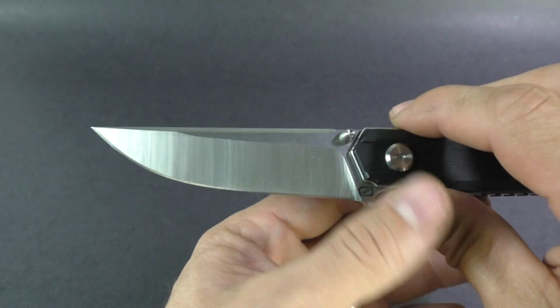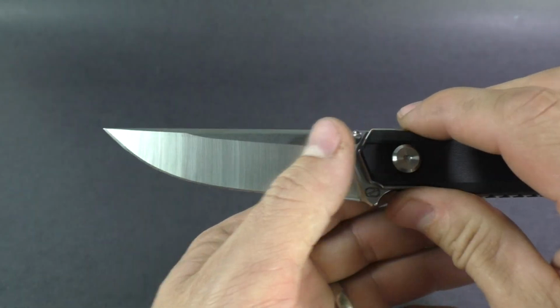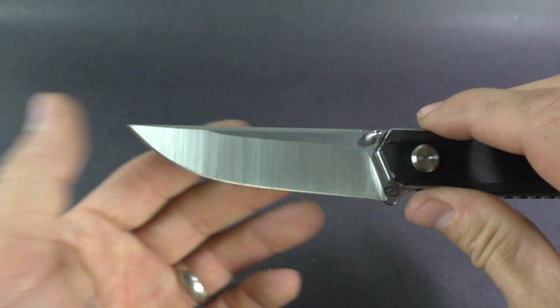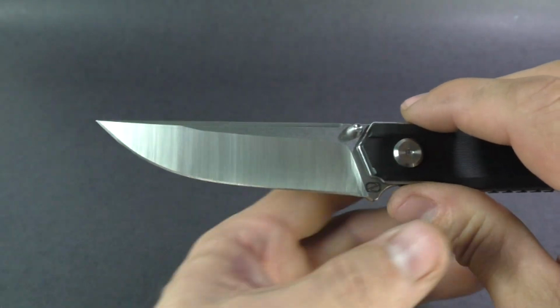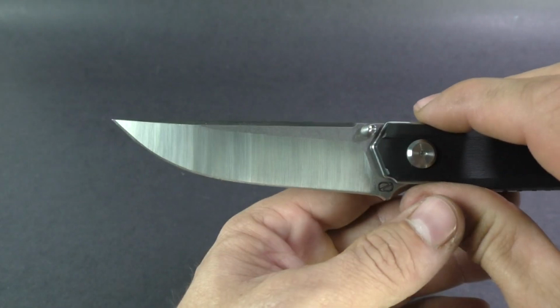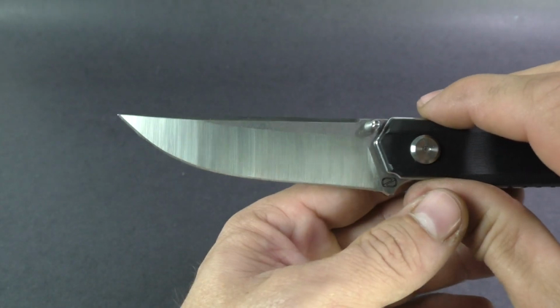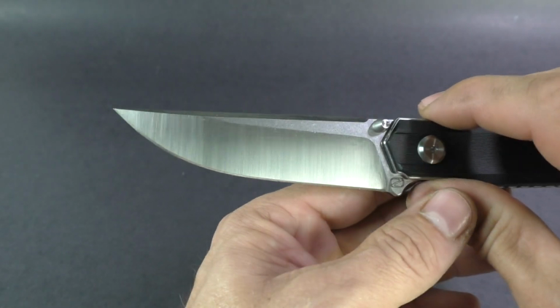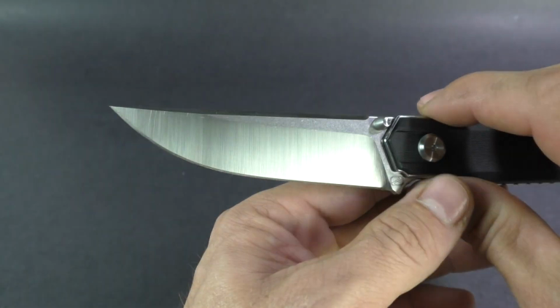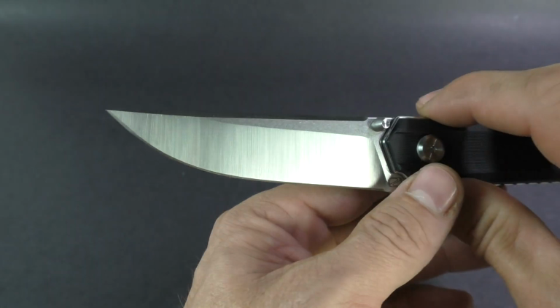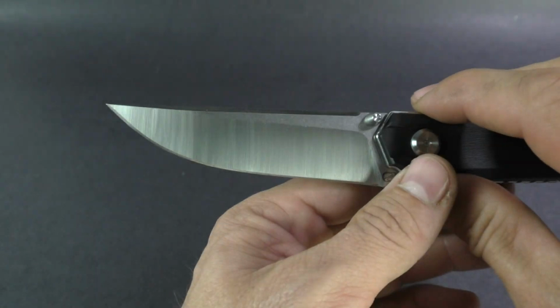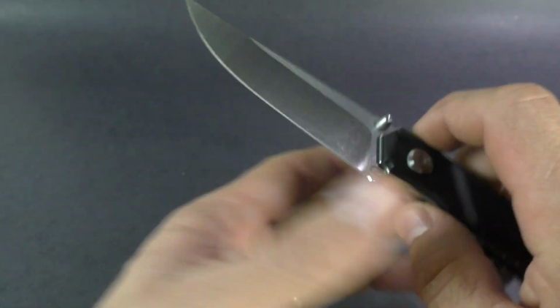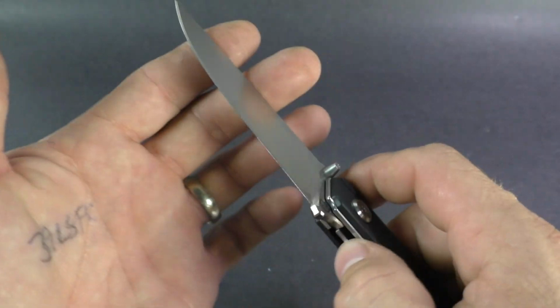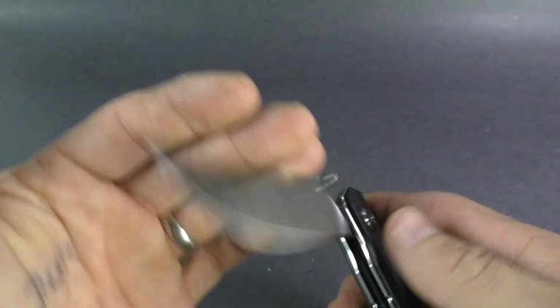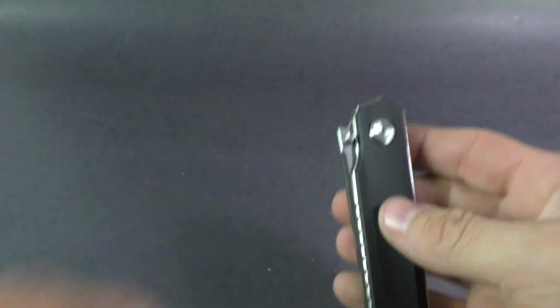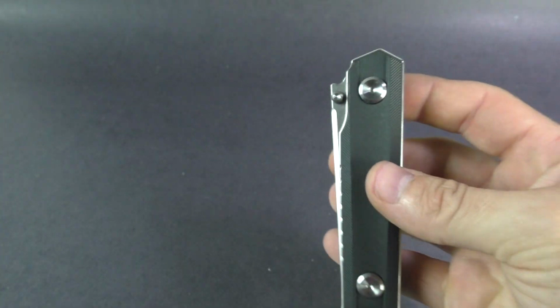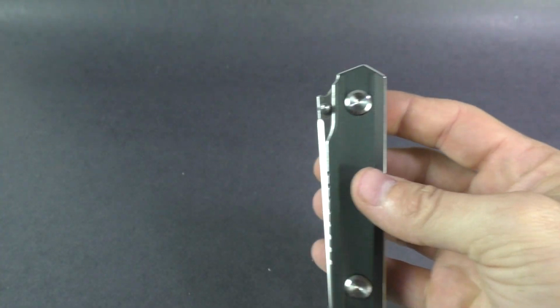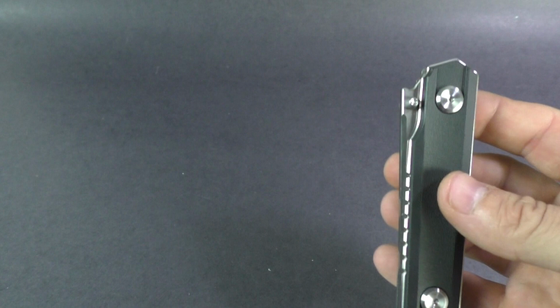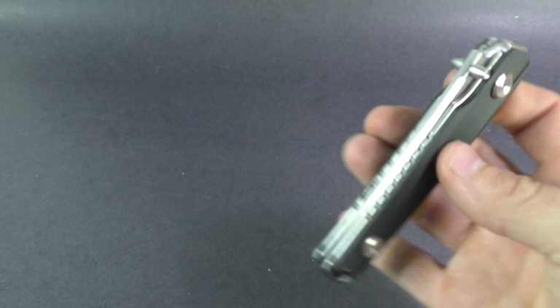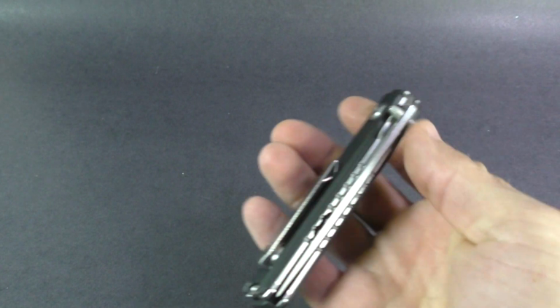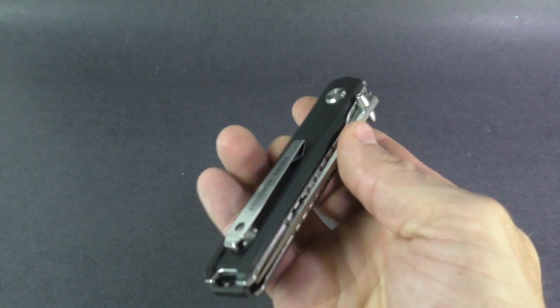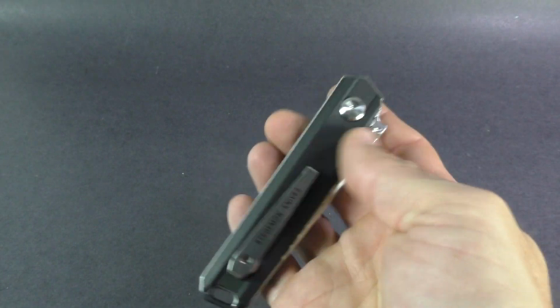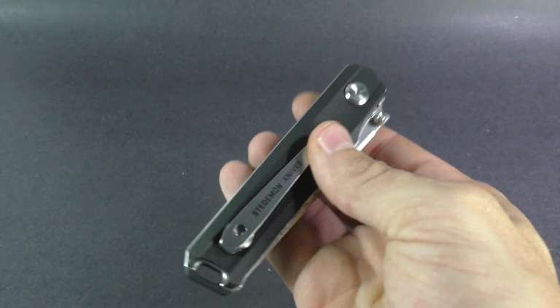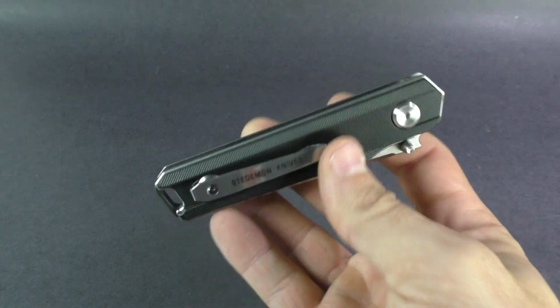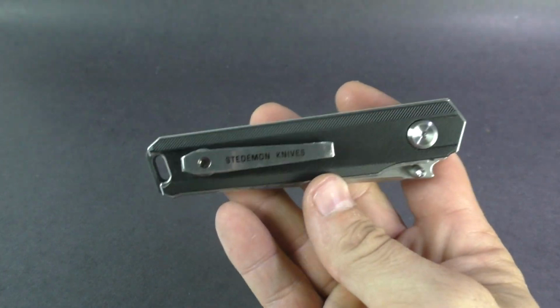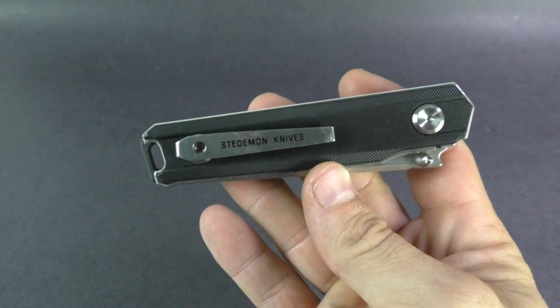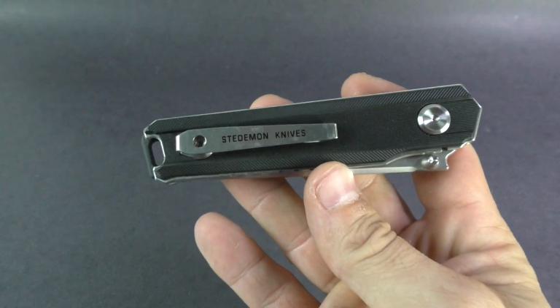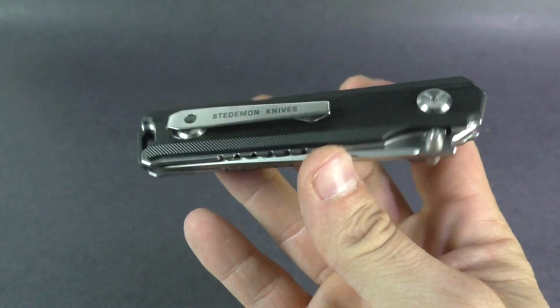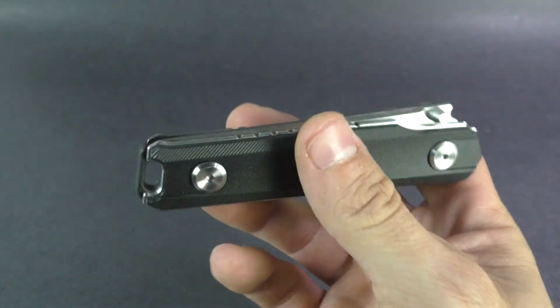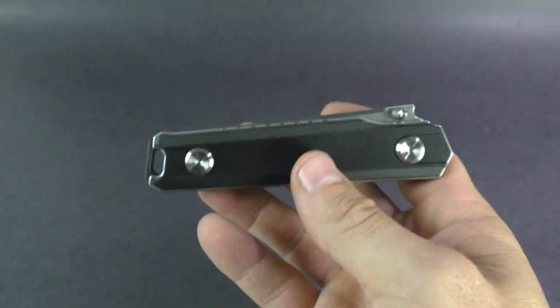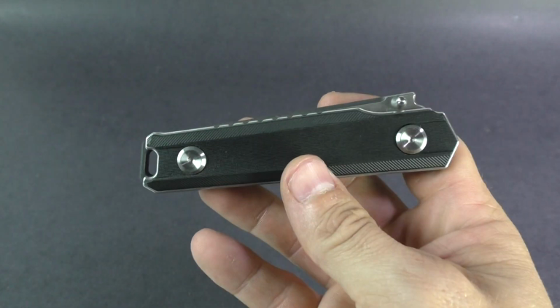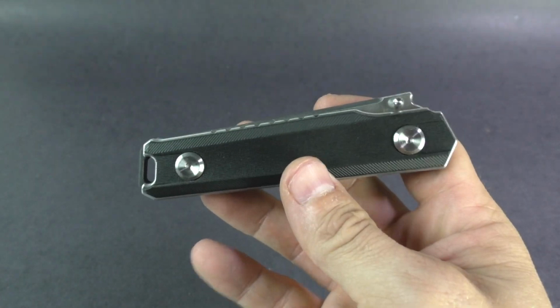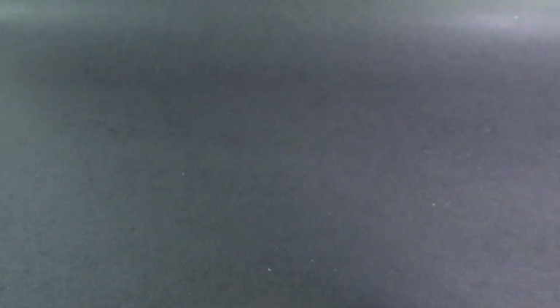The grind on that — it's just those grind lines and everything, it's really clean. Pretty impressed with it being about $35. Nice knife for the price point for sure.